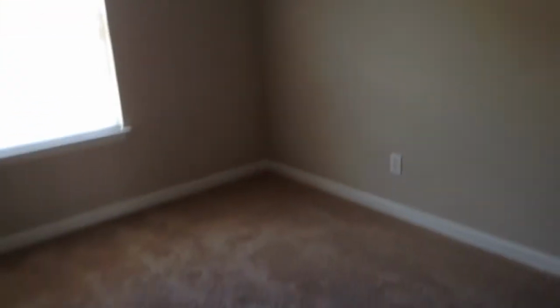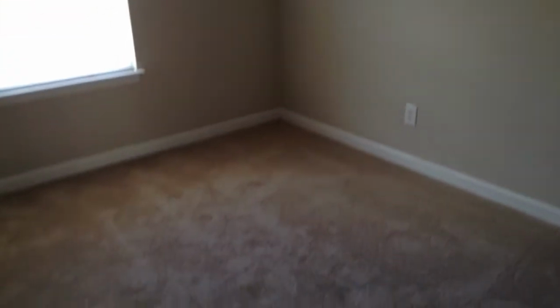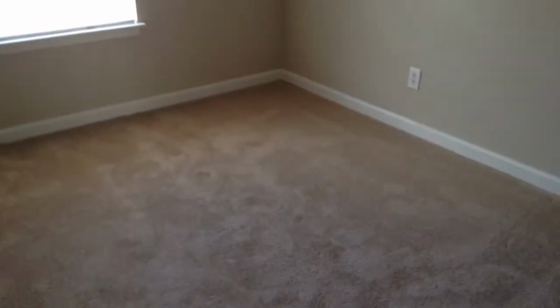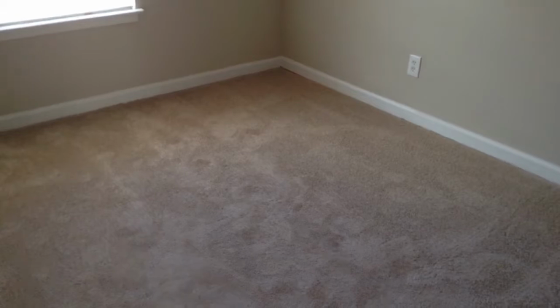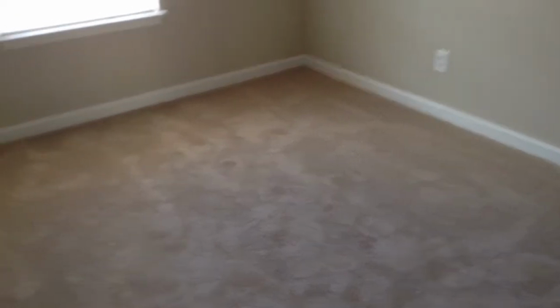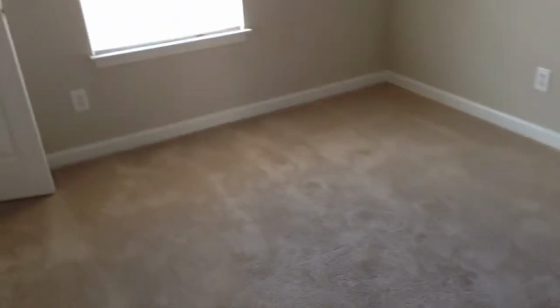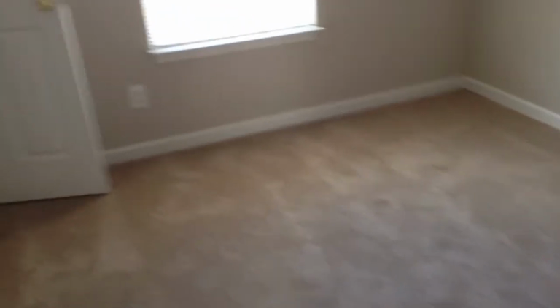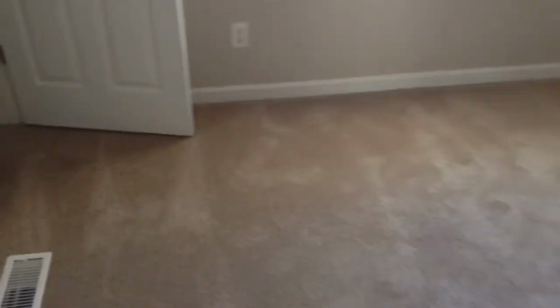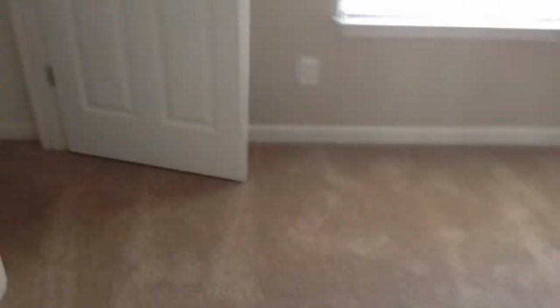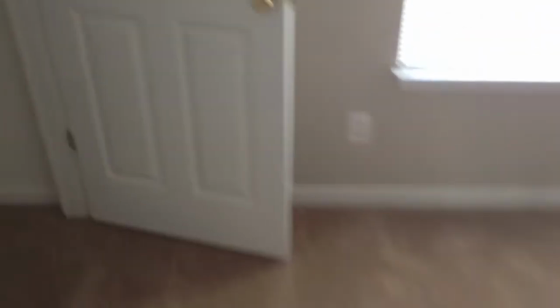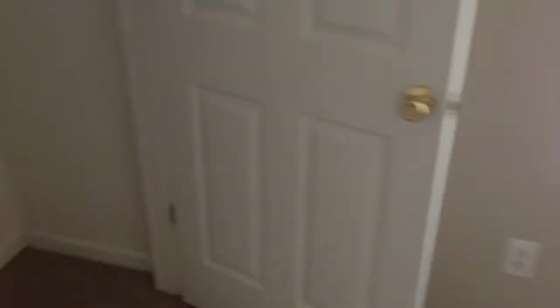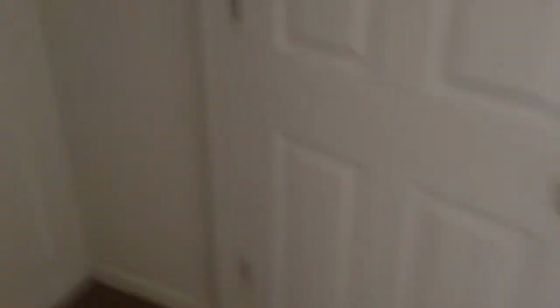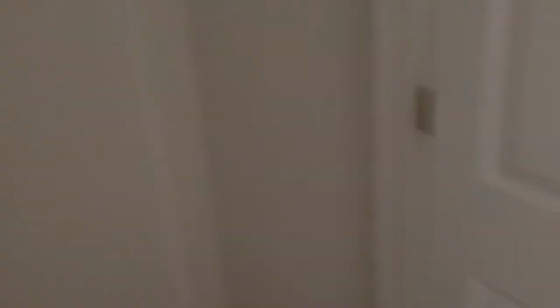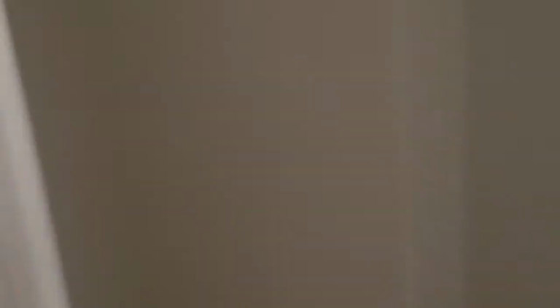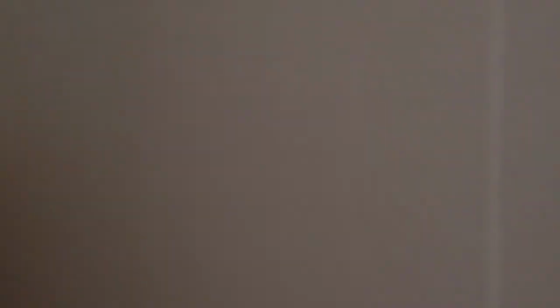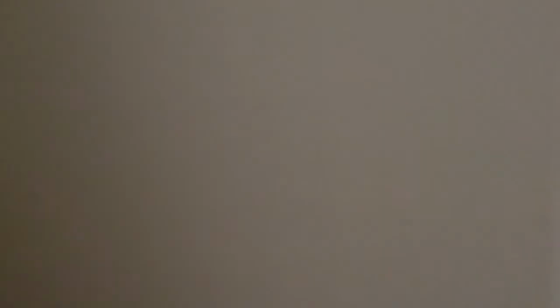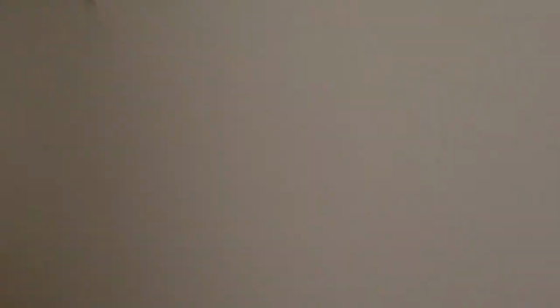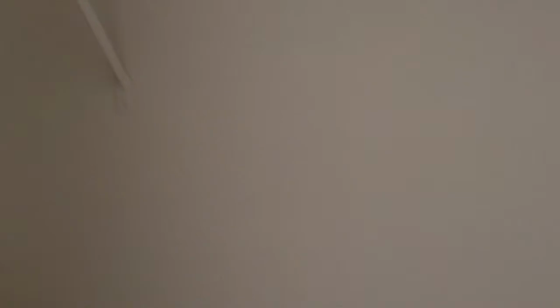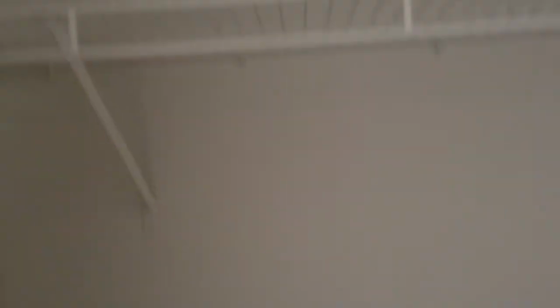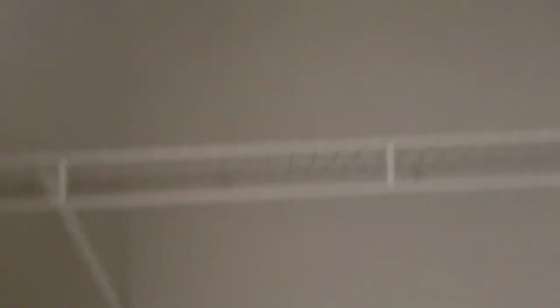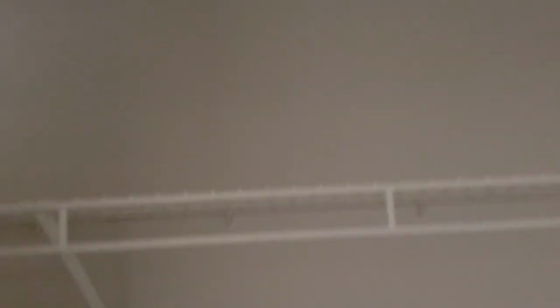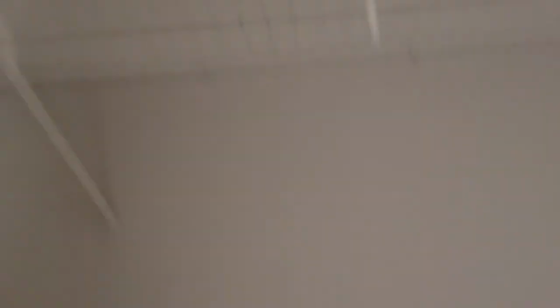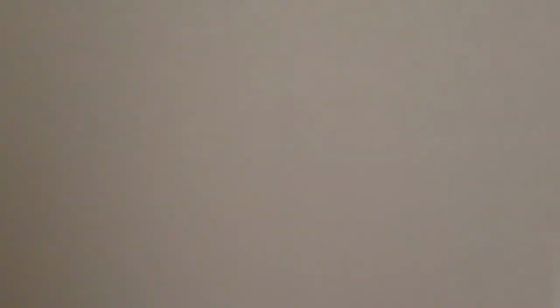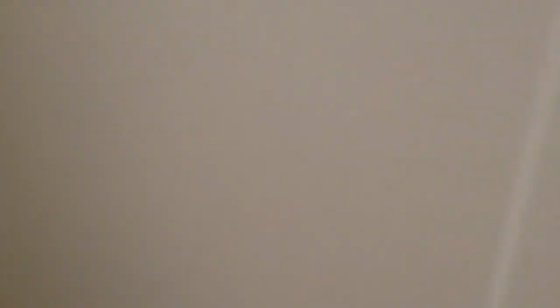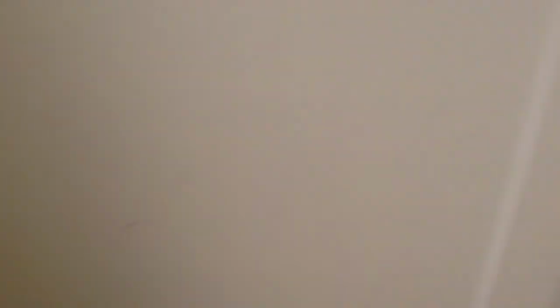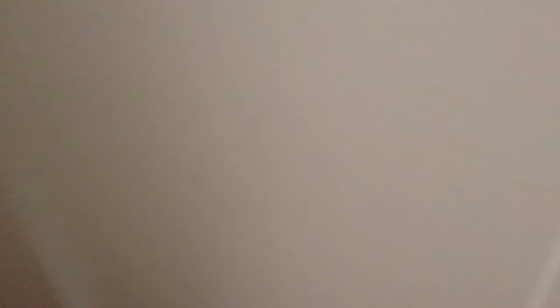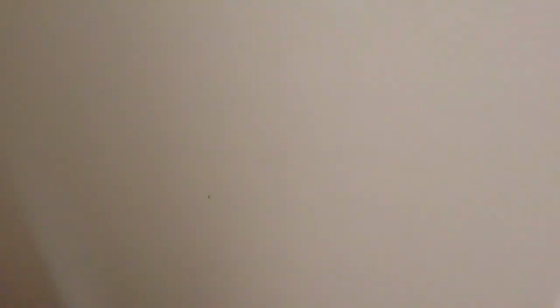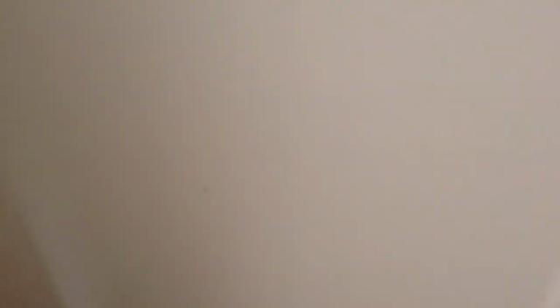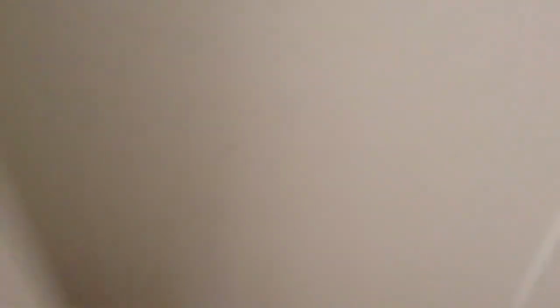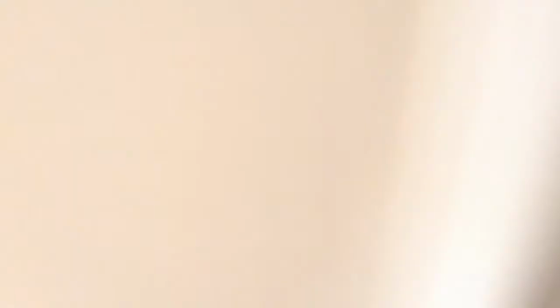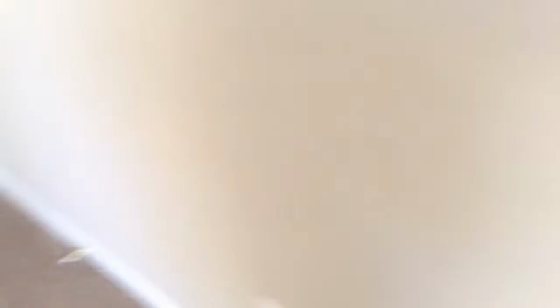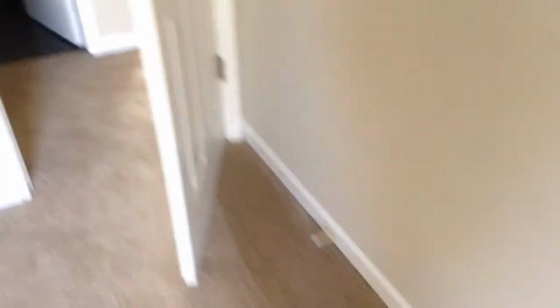This is bedroom number one. There were a few scratches or holes in the wall for the closet.